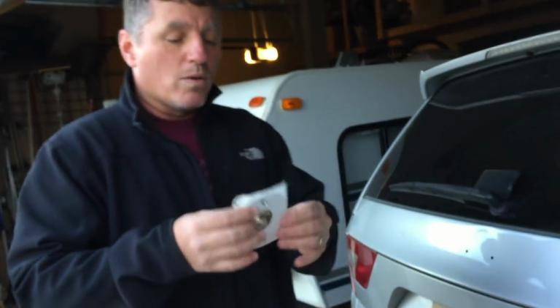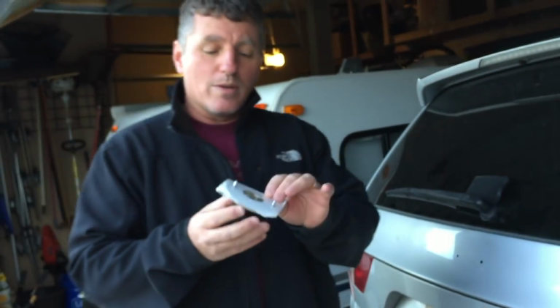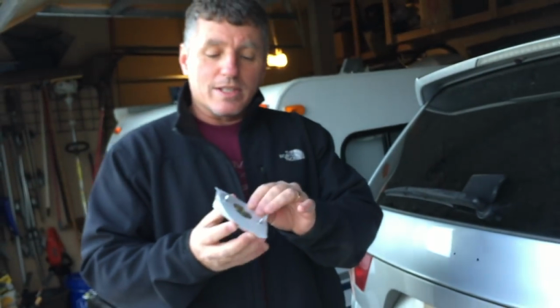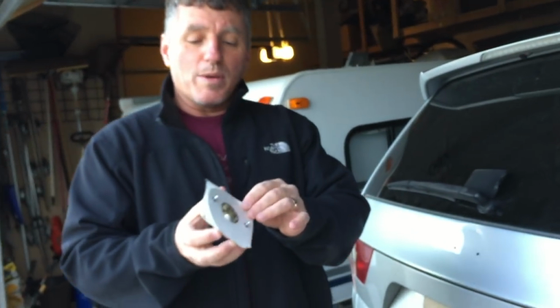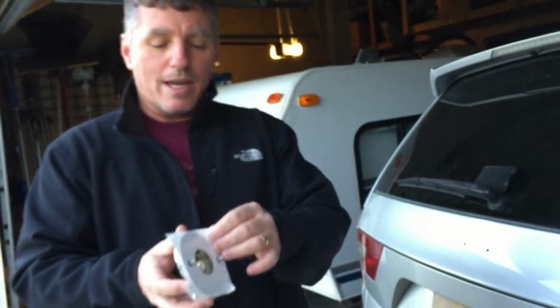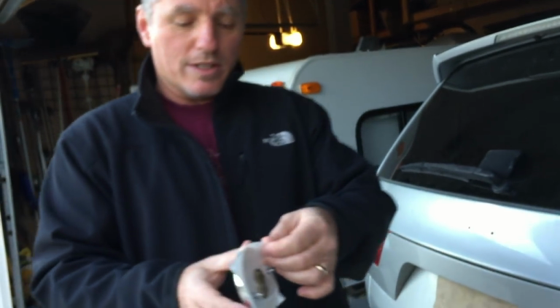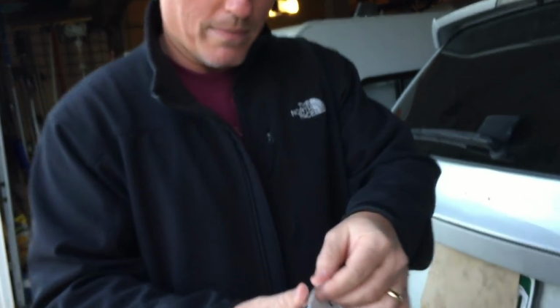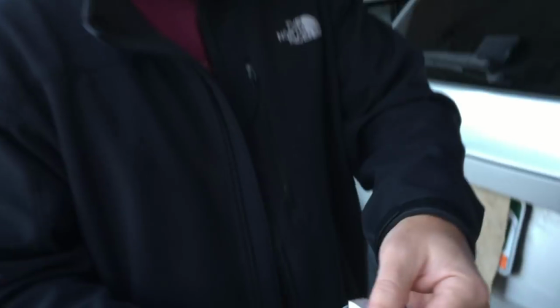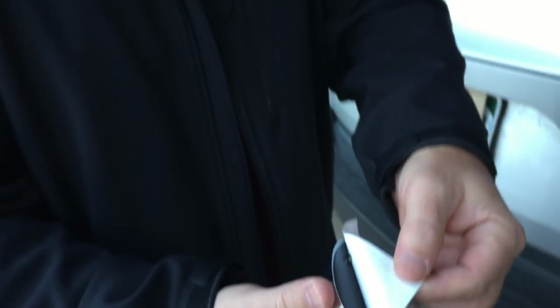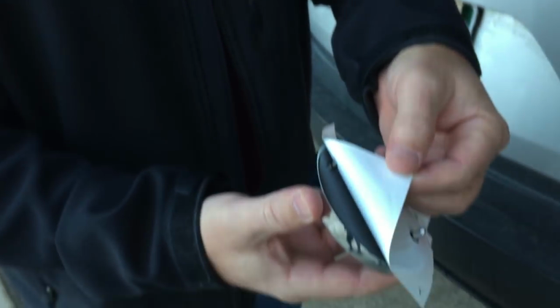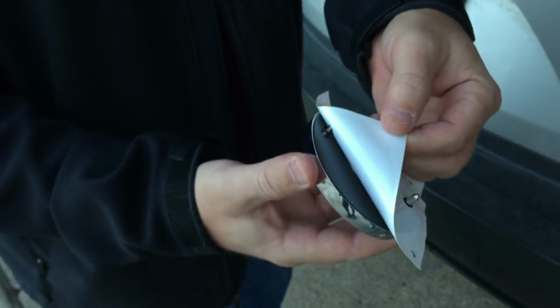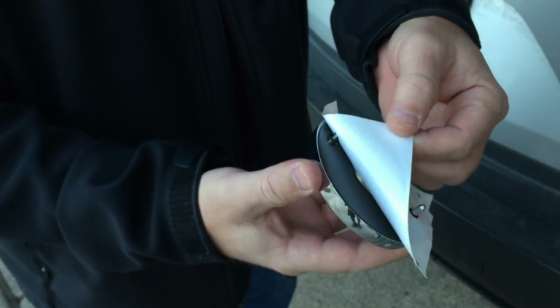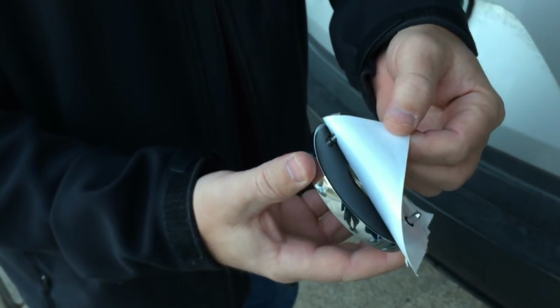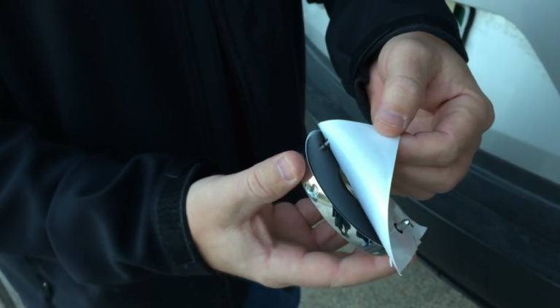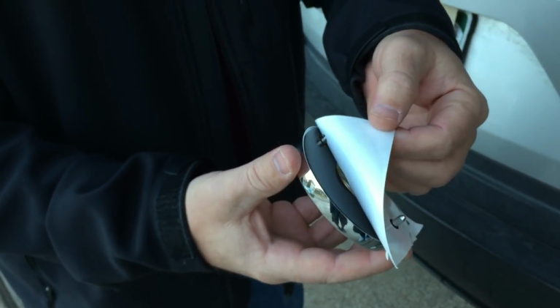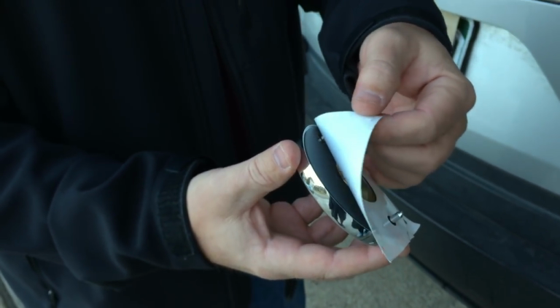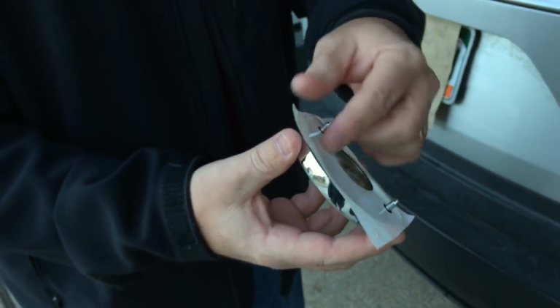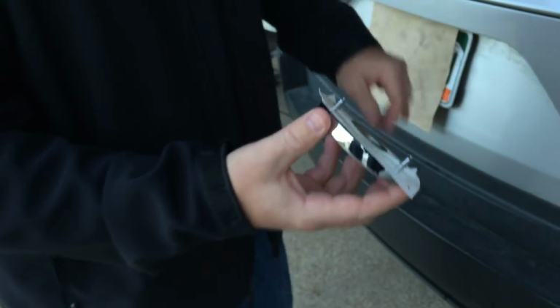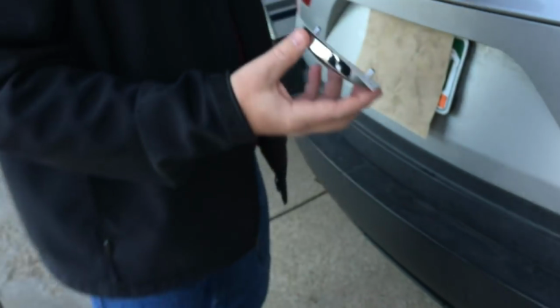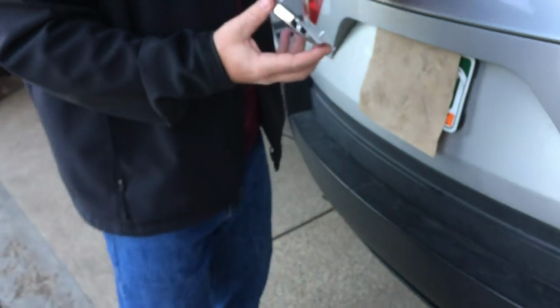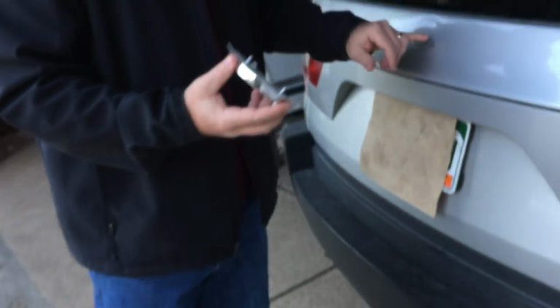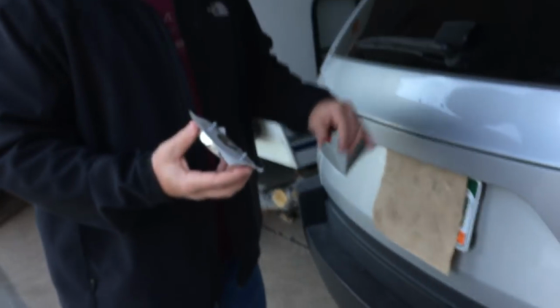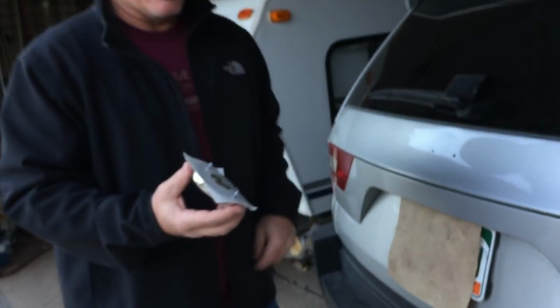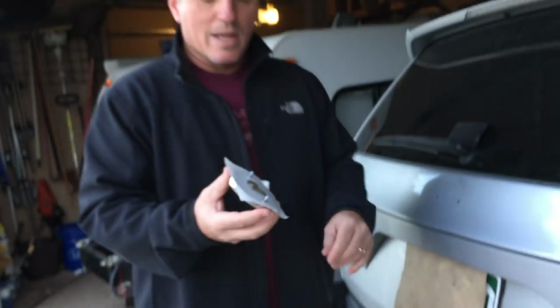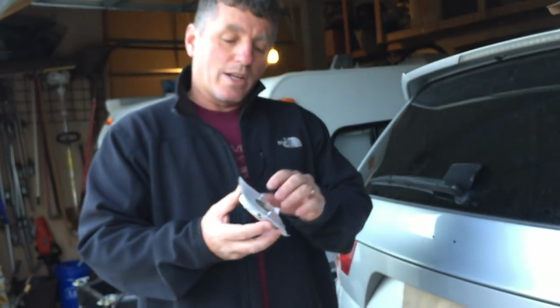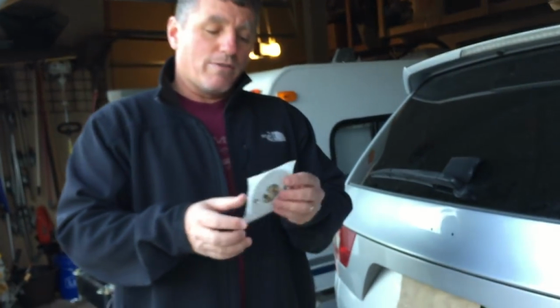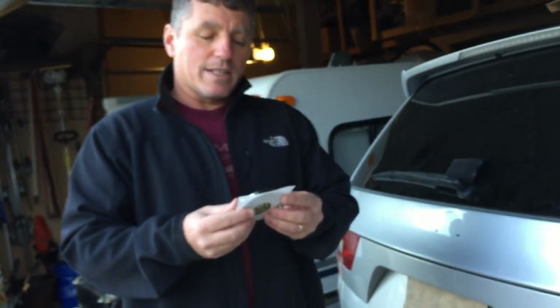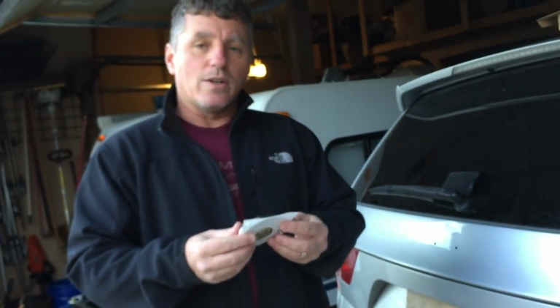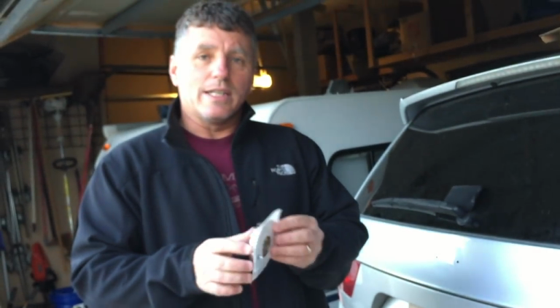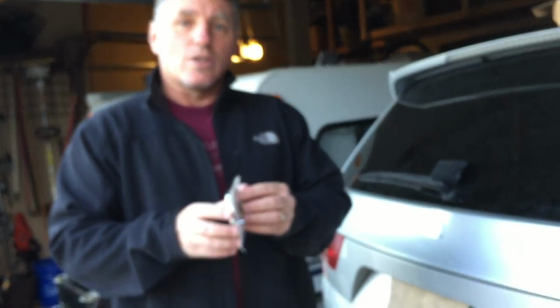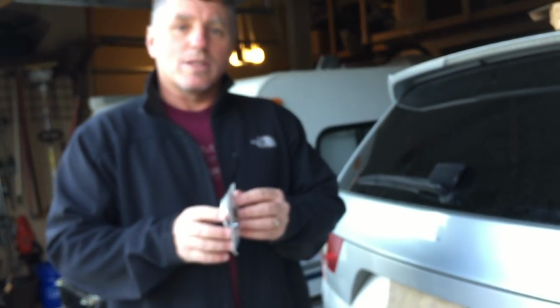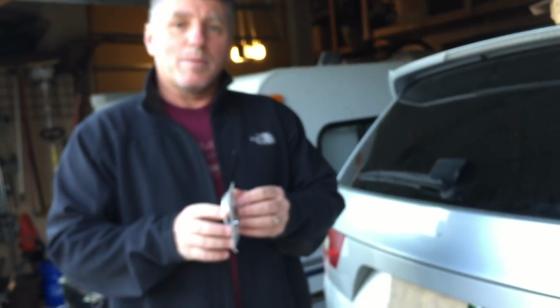This is the new piece that came, and you can see it comes with double-sided tape on it already — that's the sticky gooey stuff that I just spent about 20 minutes getting rid of. I'm going to go ahead and fix this and then I'll show you what it looks like when I'm done.